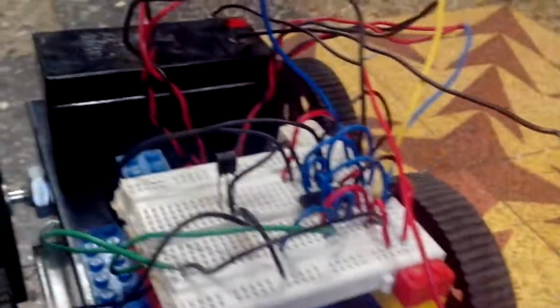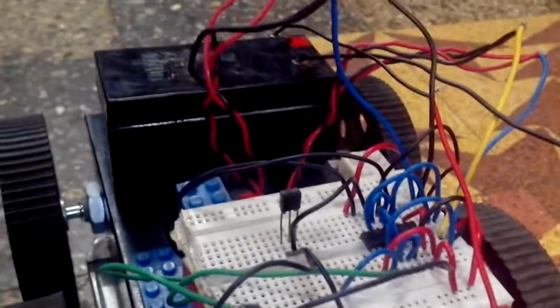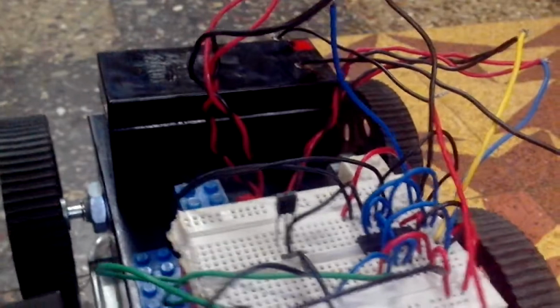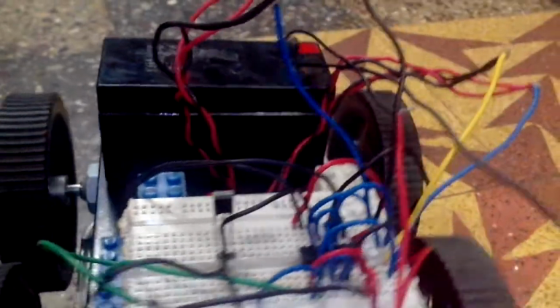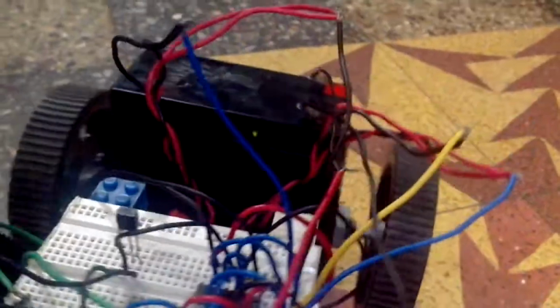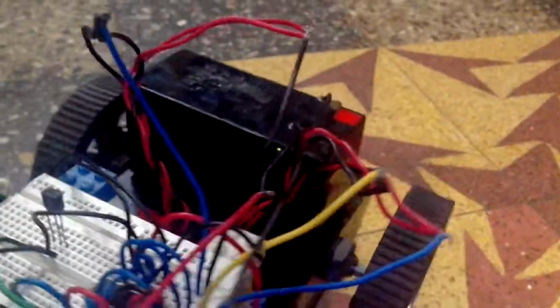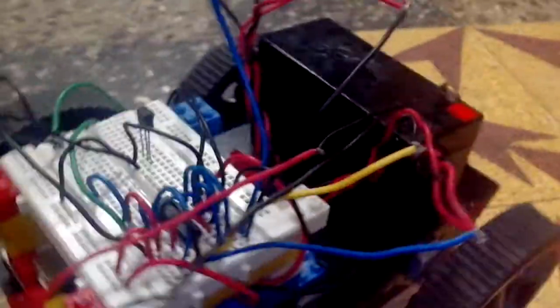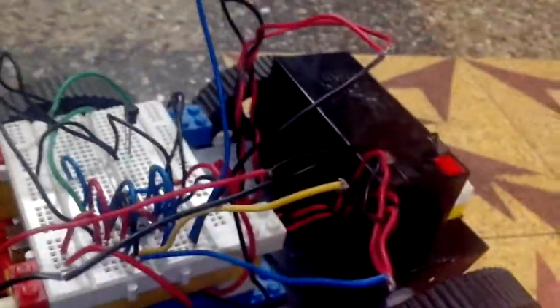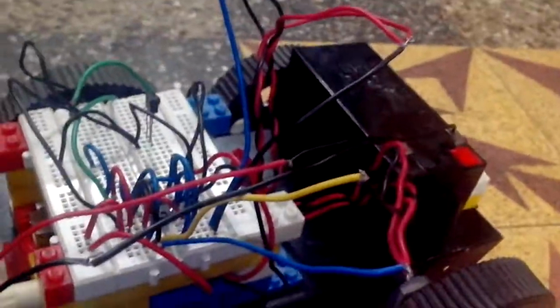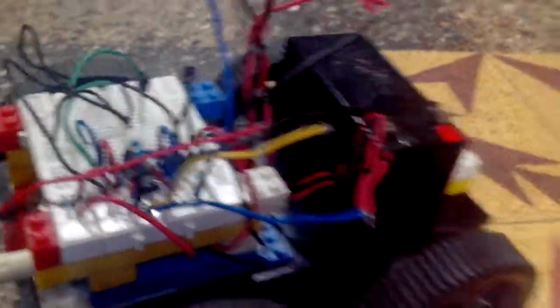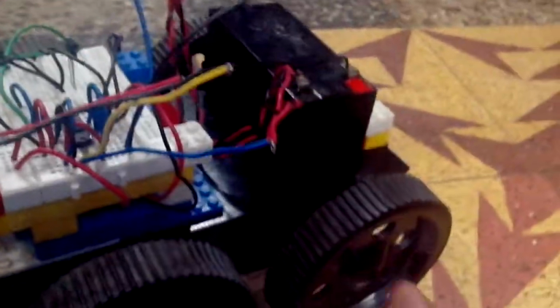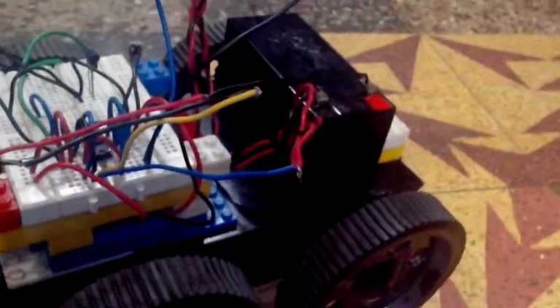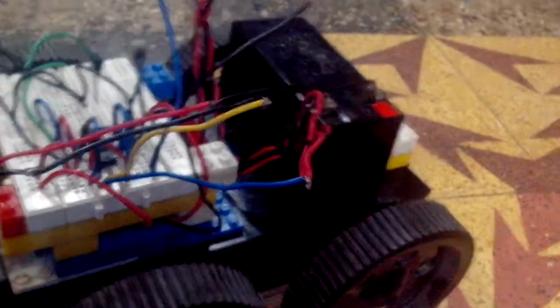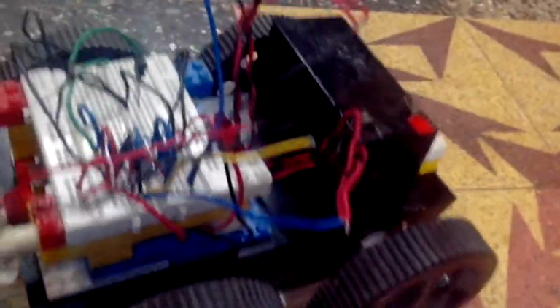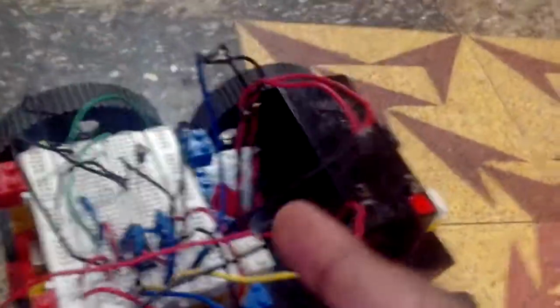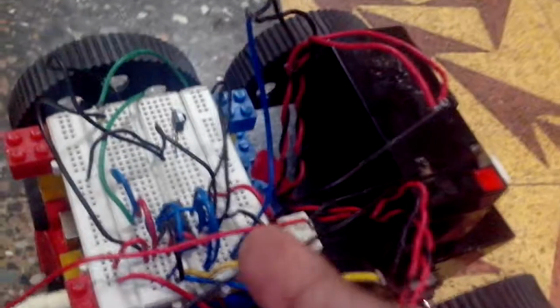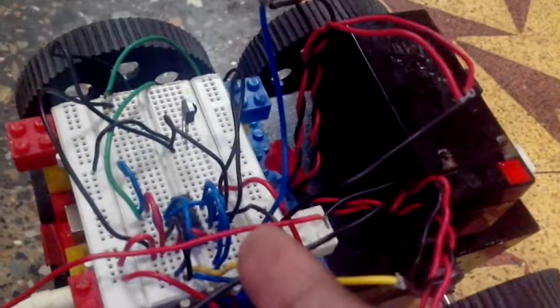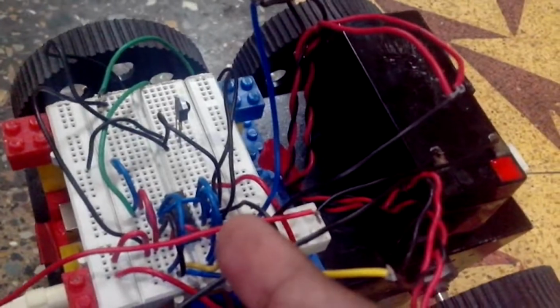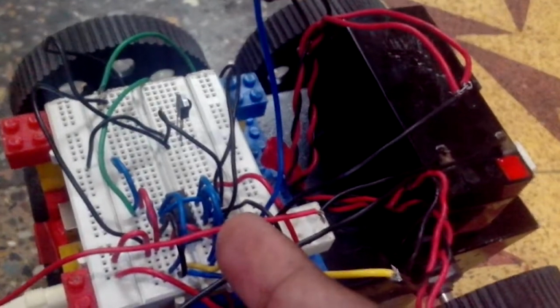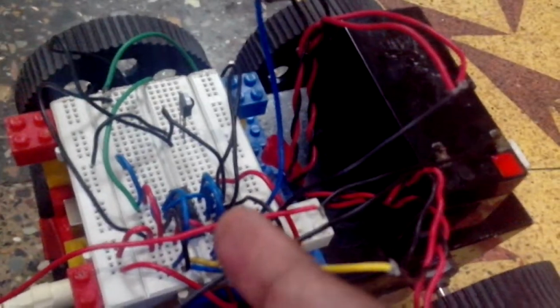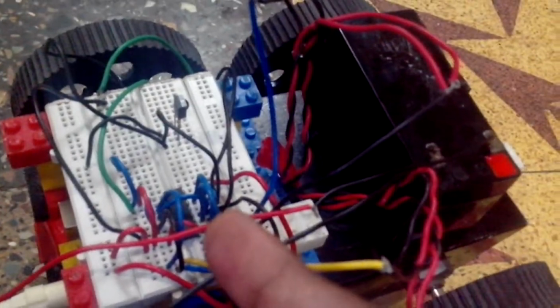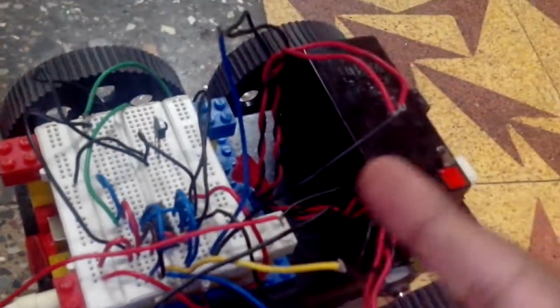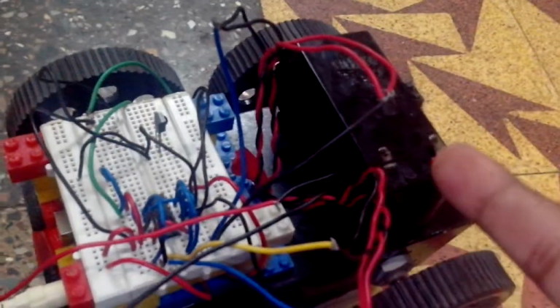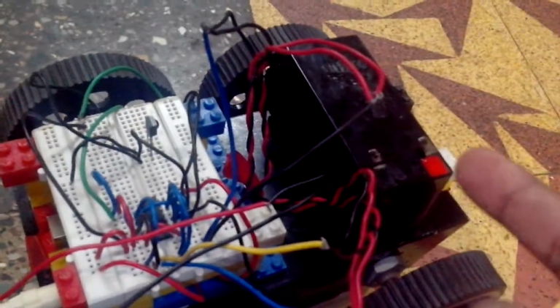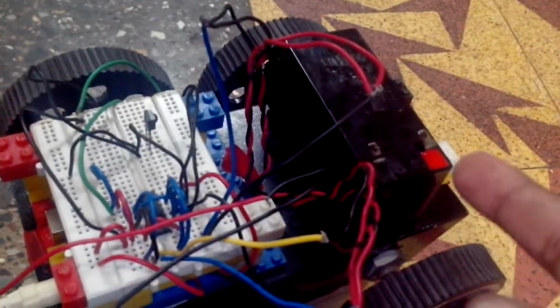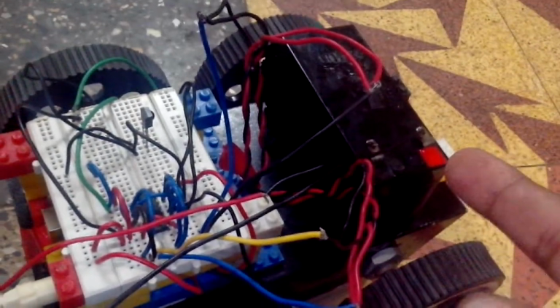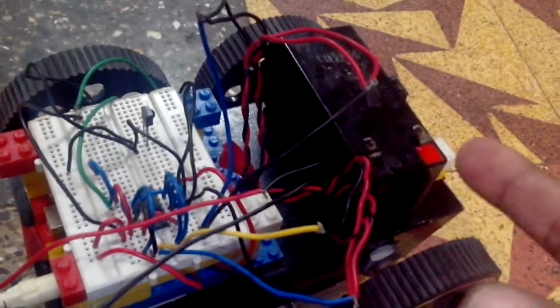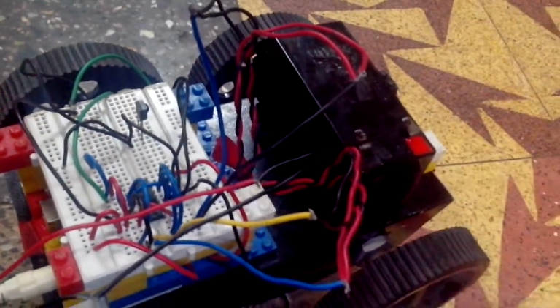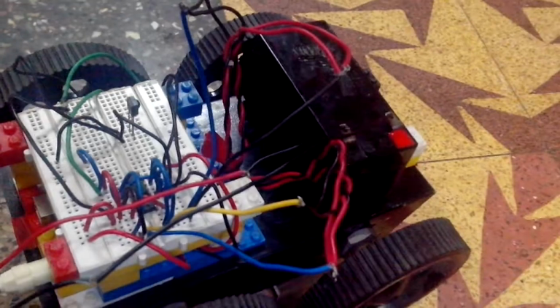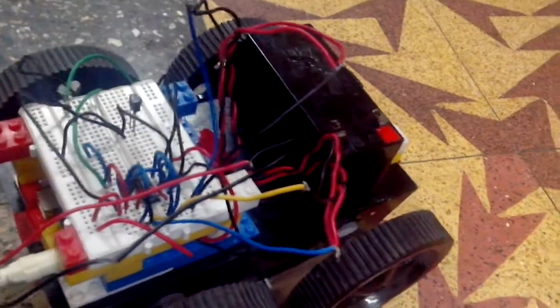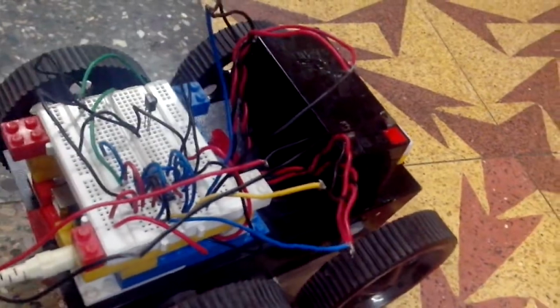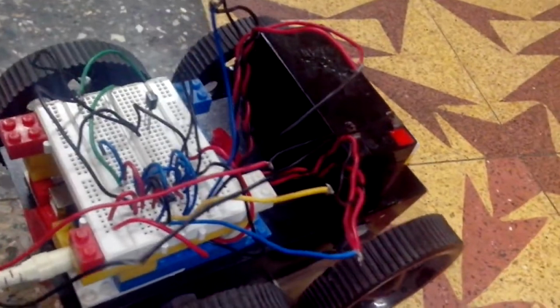From the VIN pin, I have taken supply for these motors through the L293D motor driver IC so that I can get a direct 12V supply to make these motors run.